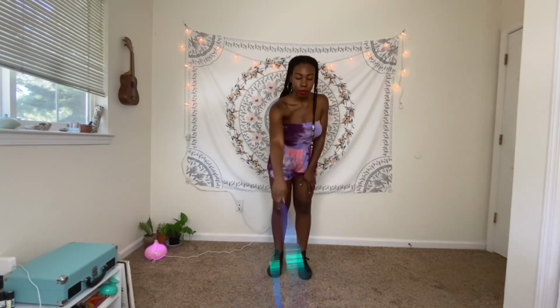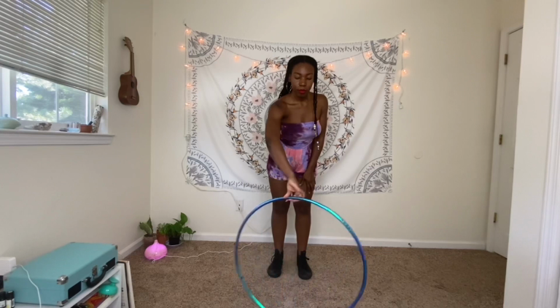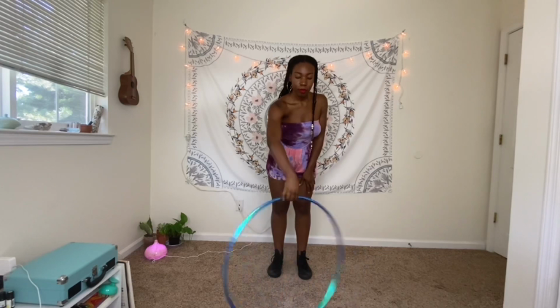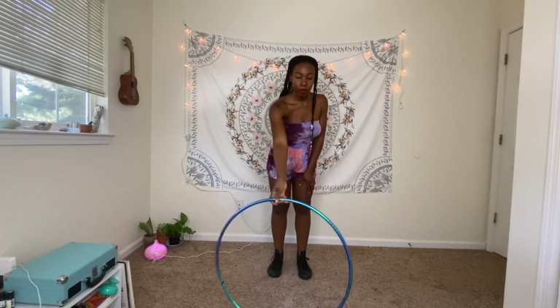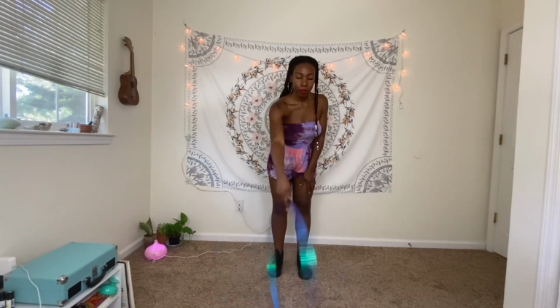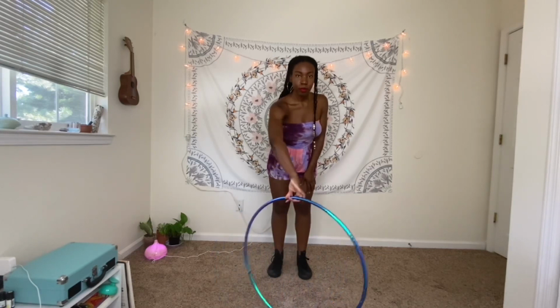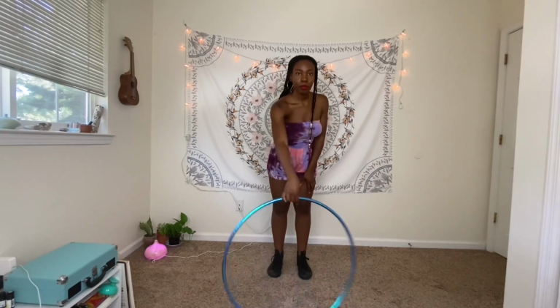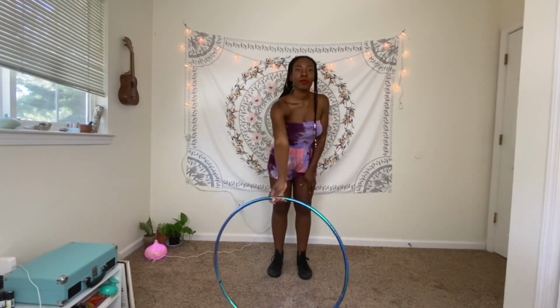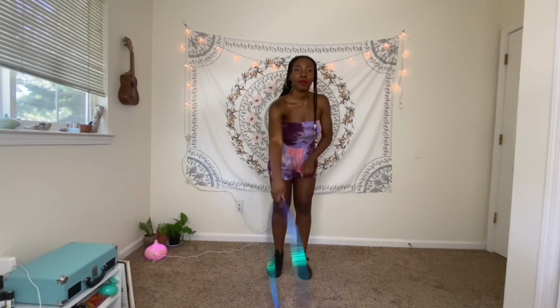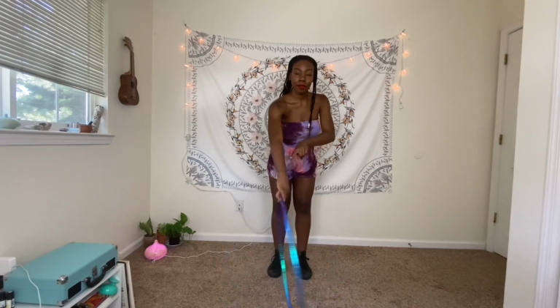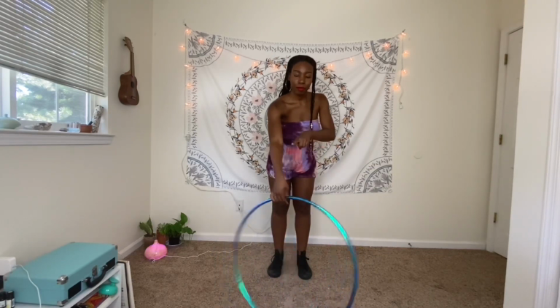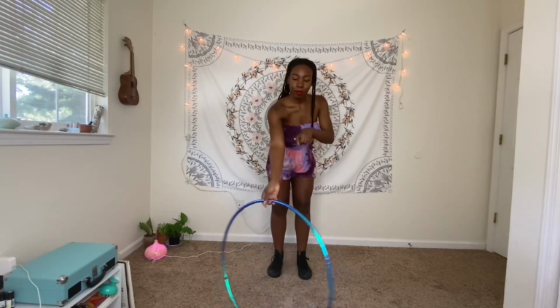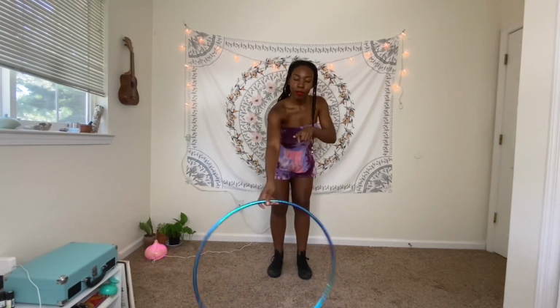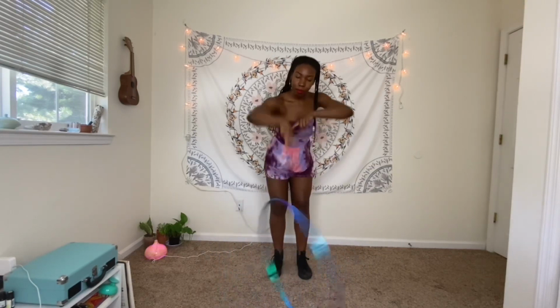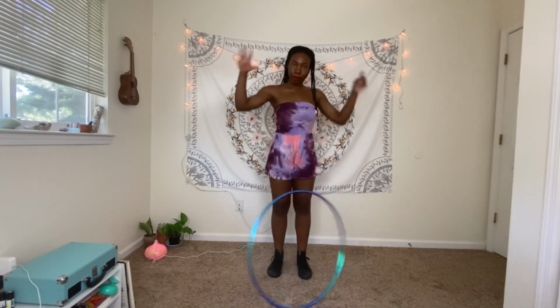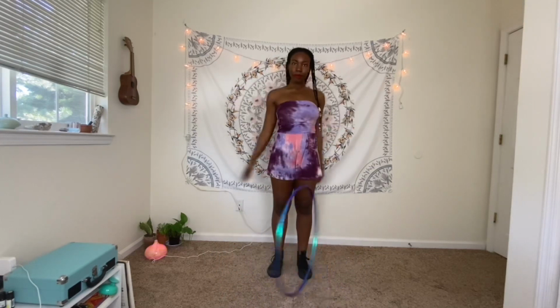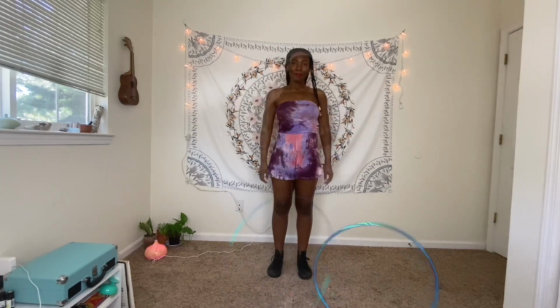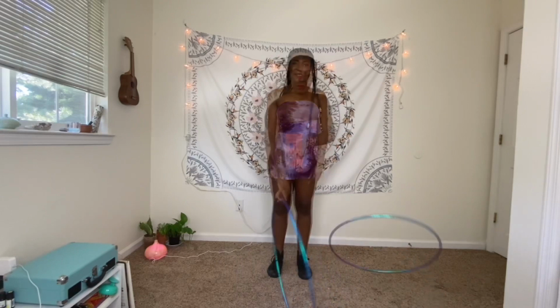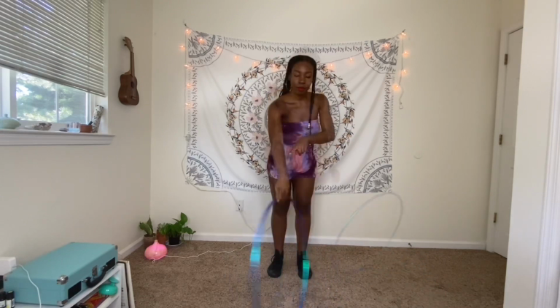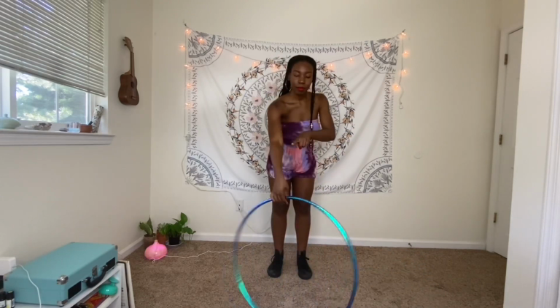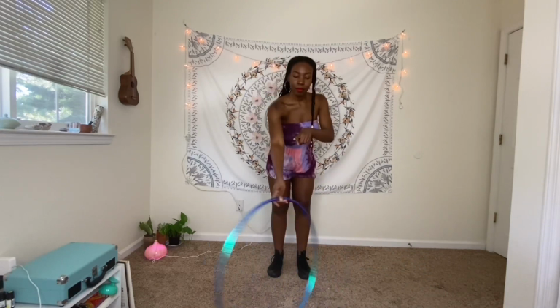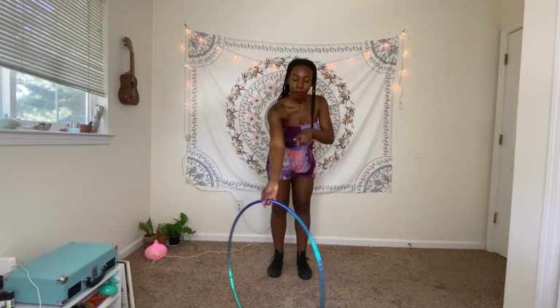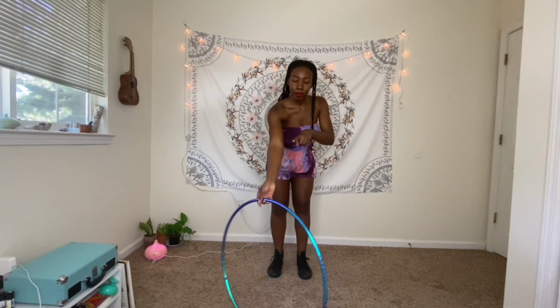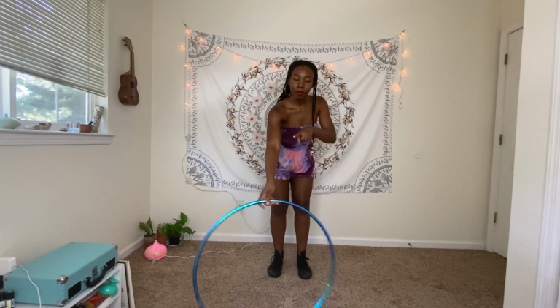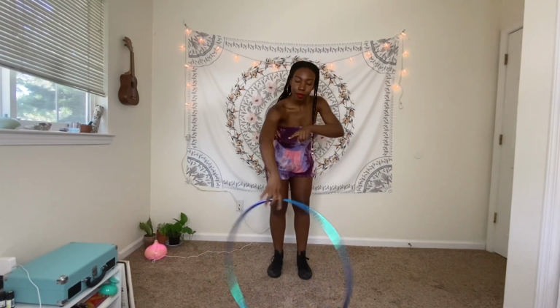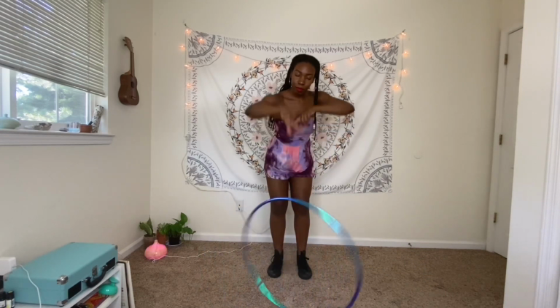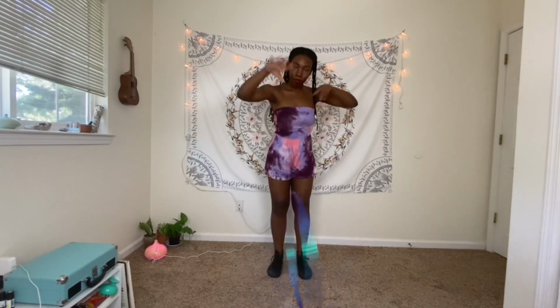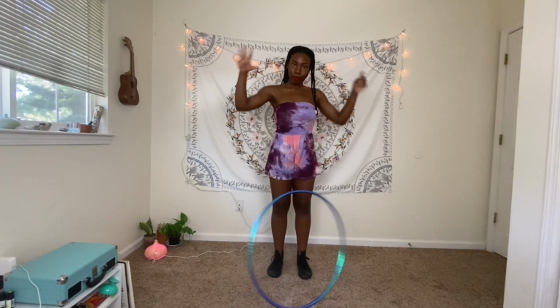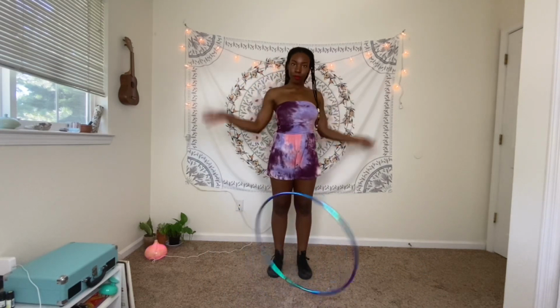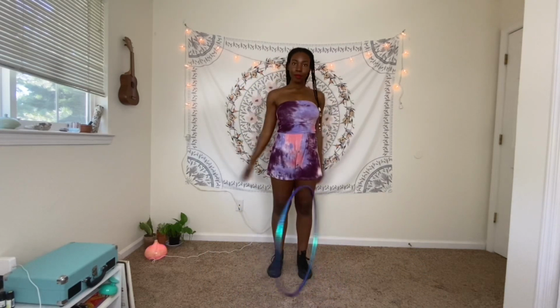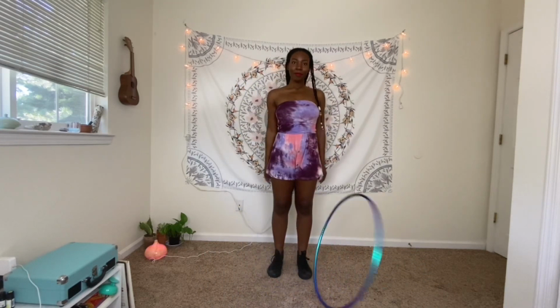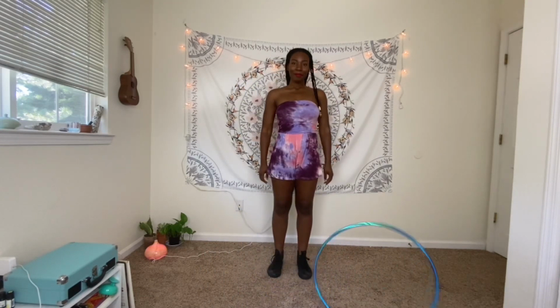Once you feel more comfortable, try spinning the hoop on the floor like you see me doing here. Do one pinky-led twist and wind the hoop up, then twist the hoop led by your thumb and let go. You want the hoop to spin like a spinning coin.